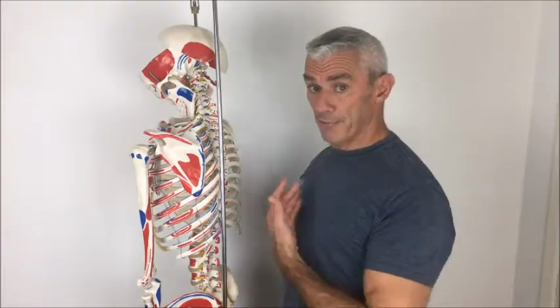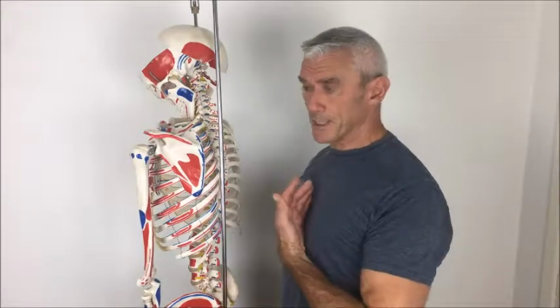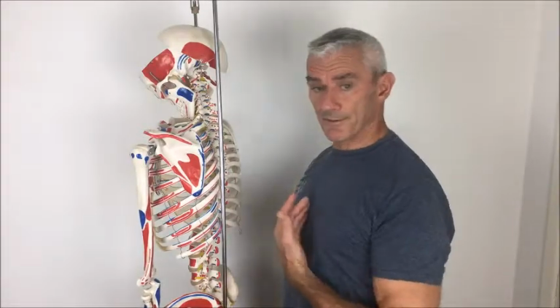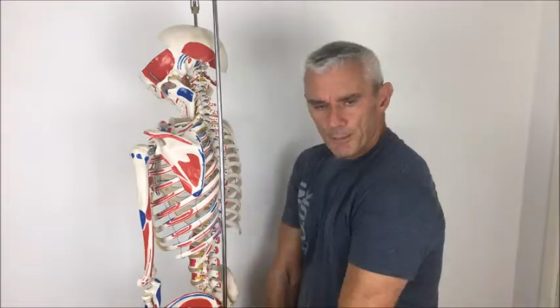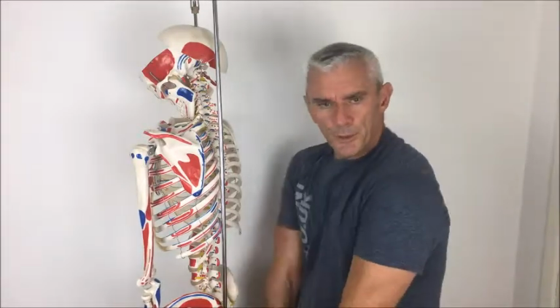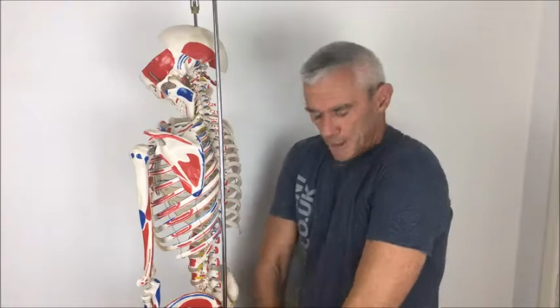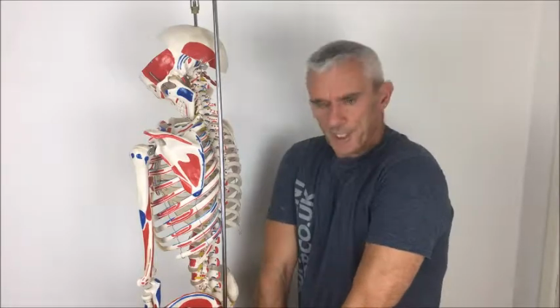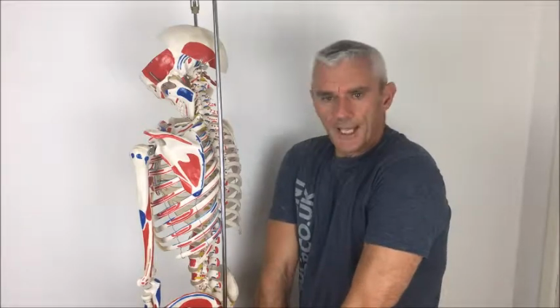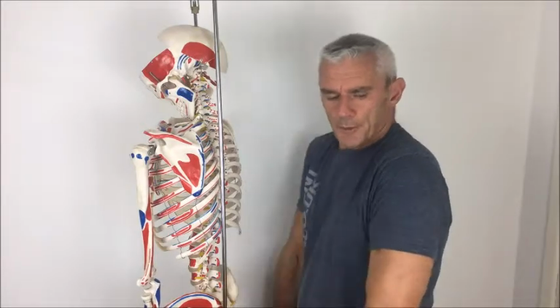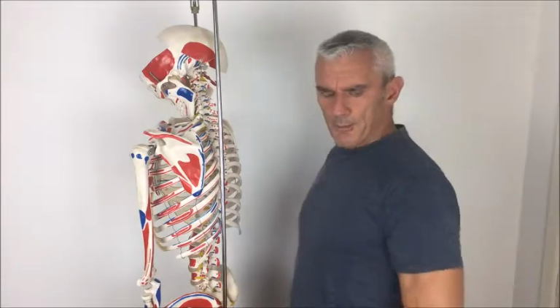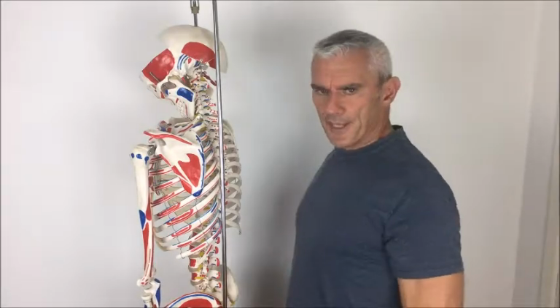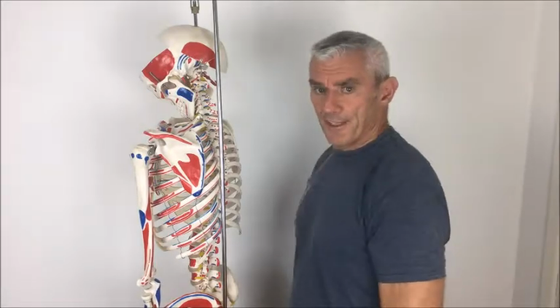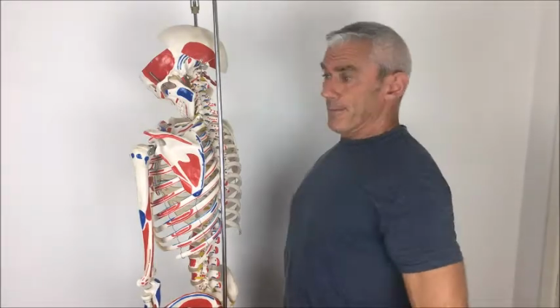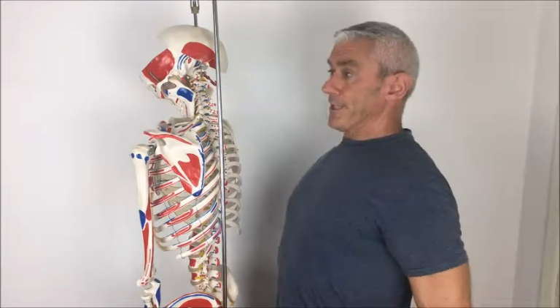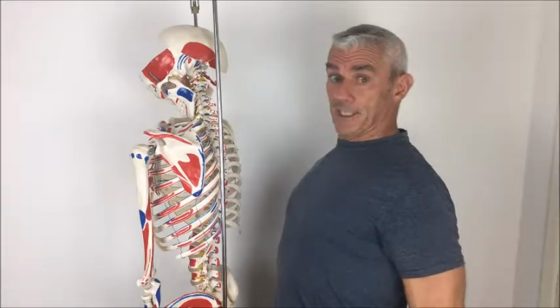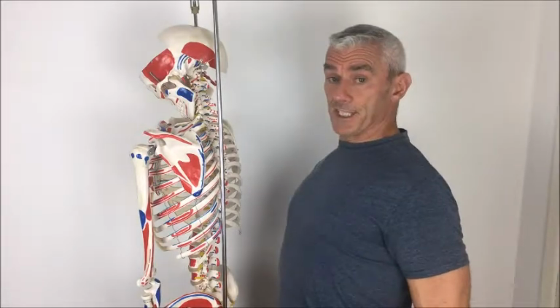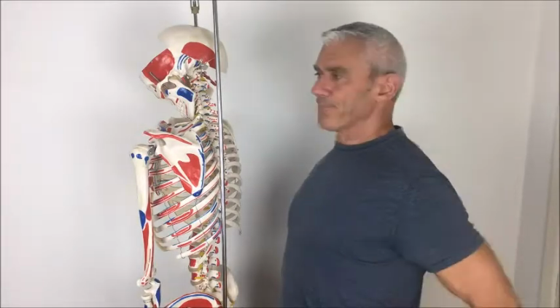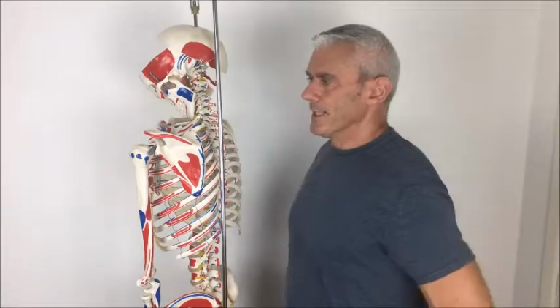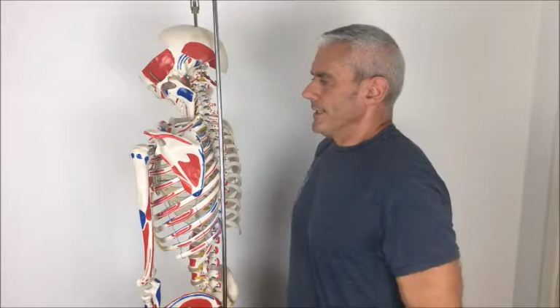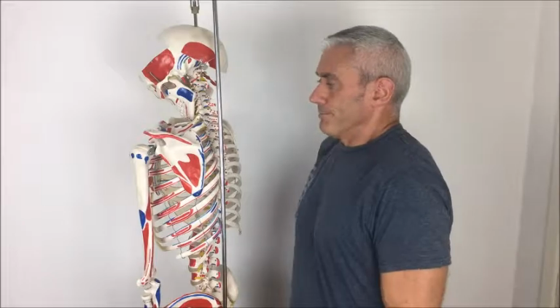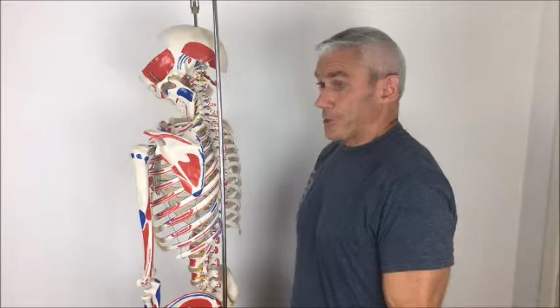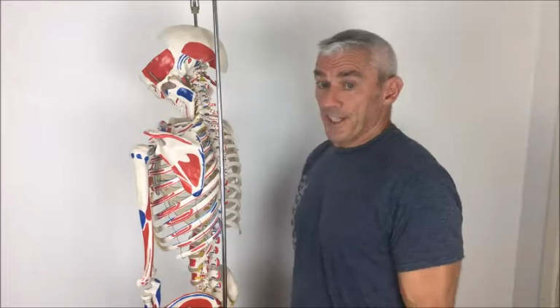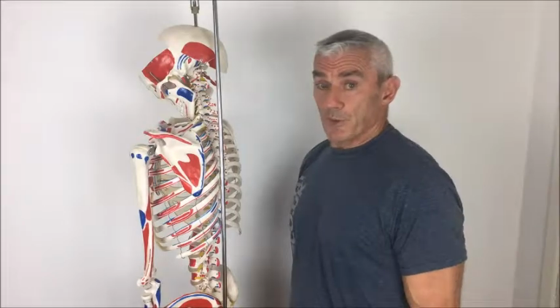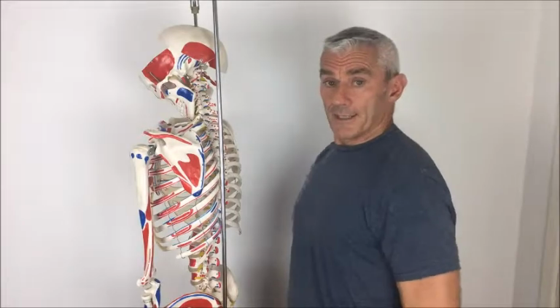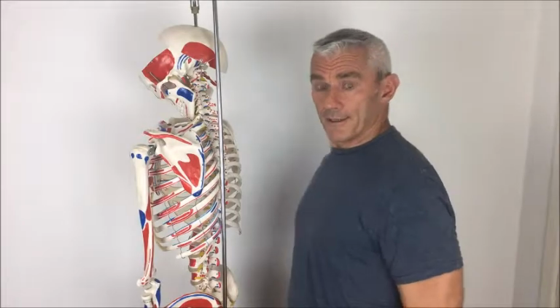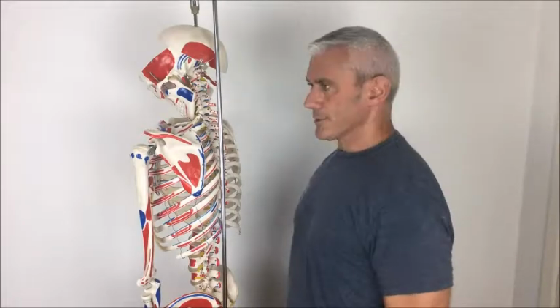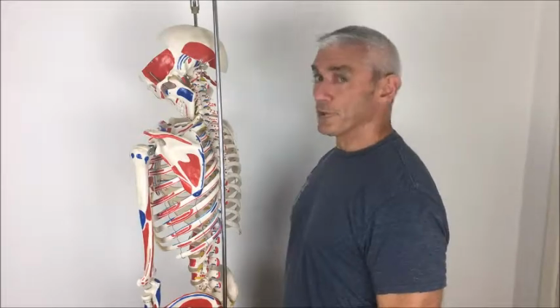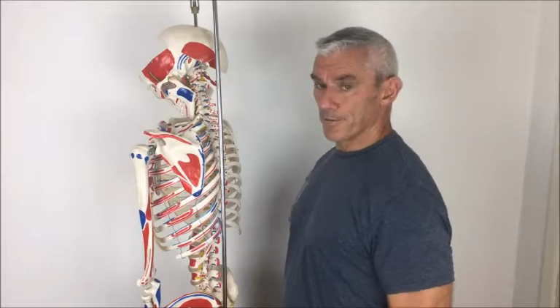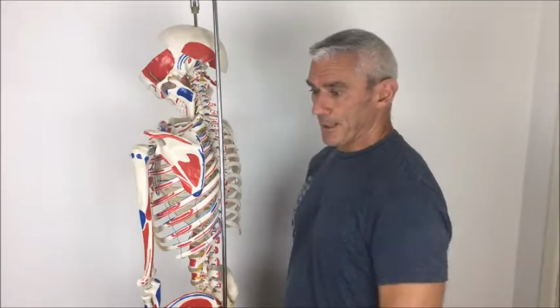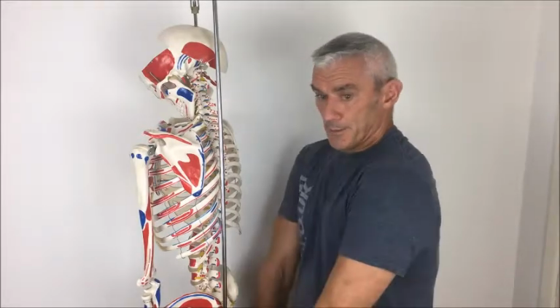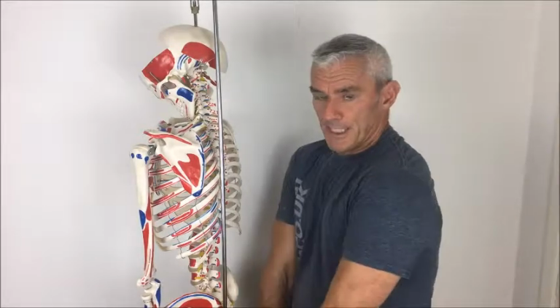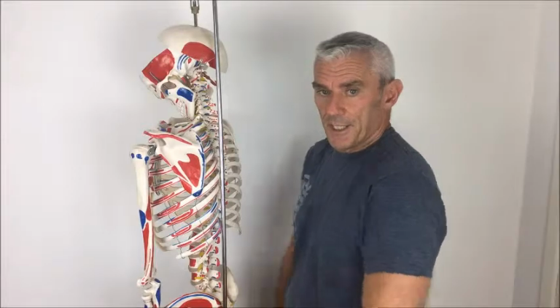It will feel — especially because people aren't used to that position — when you put them back there, it feels to them like they're really sticking the chest out. But to some extent that's what it will feel like. It's quite natural for them to feel that way because they've spent years in the other position.